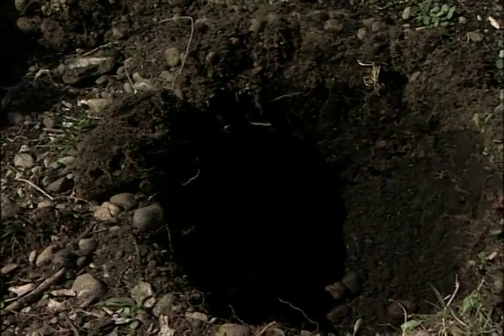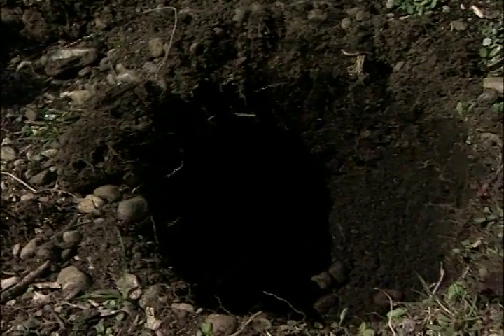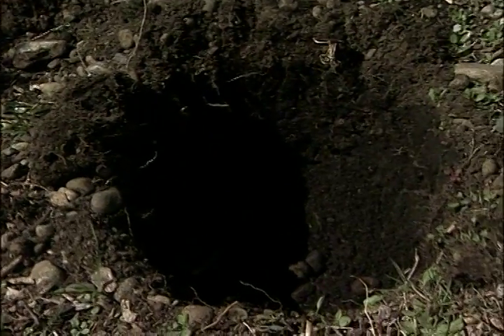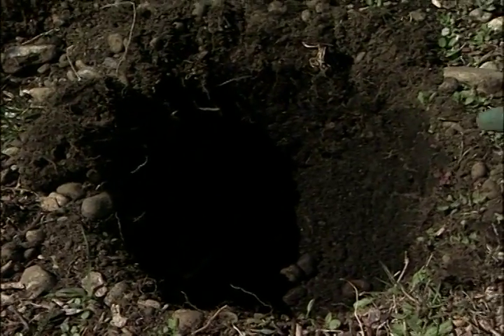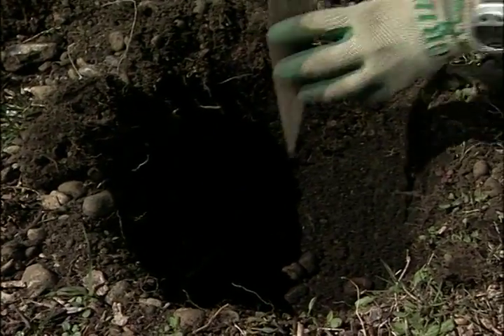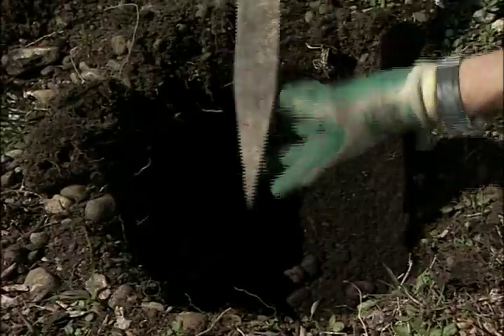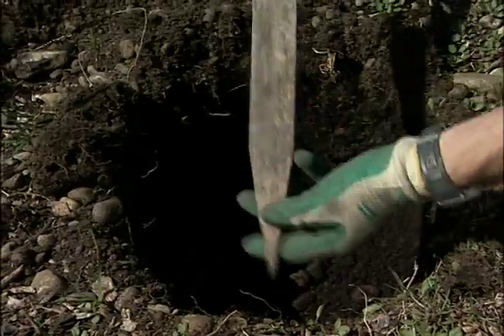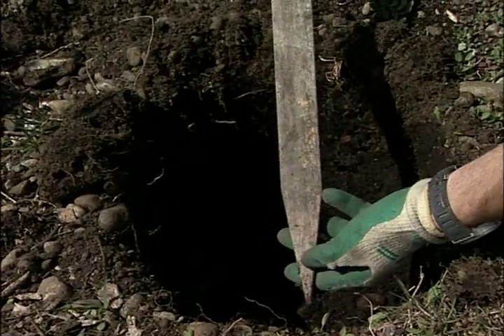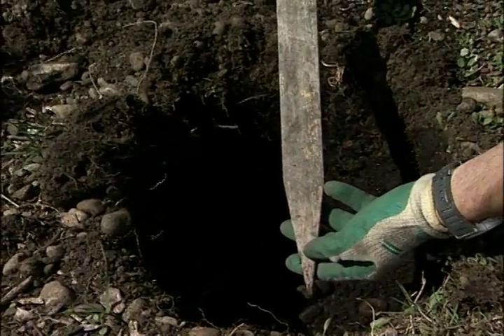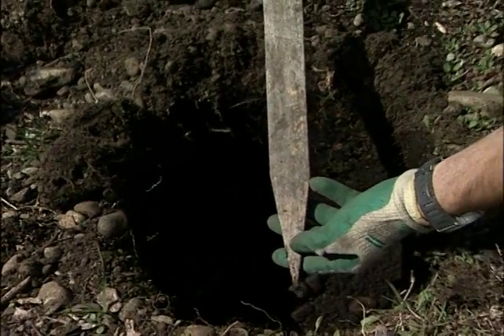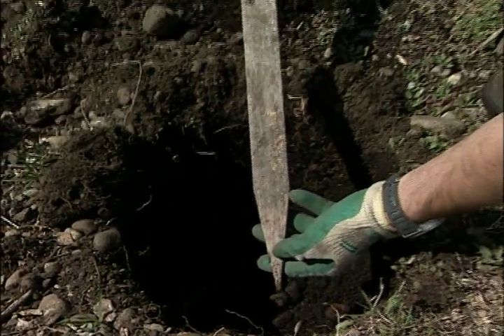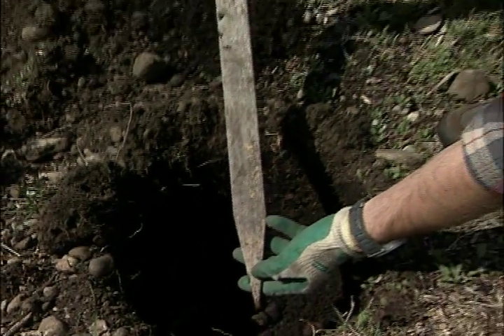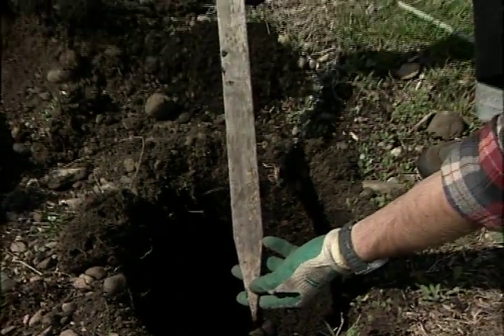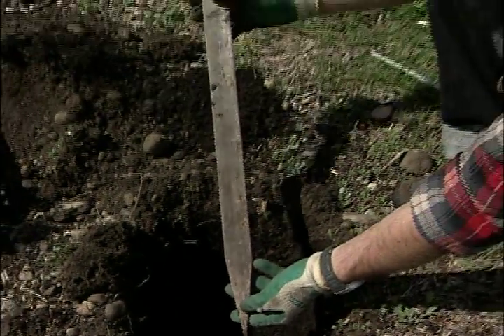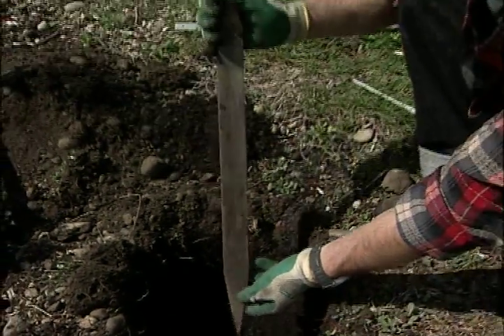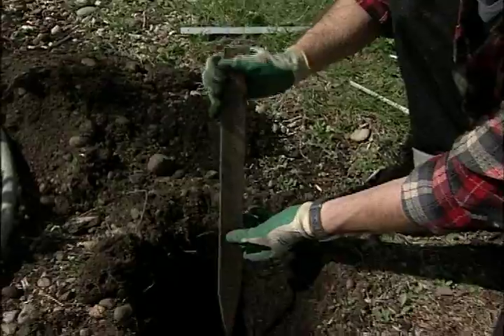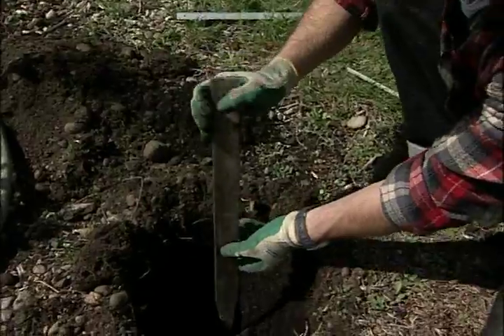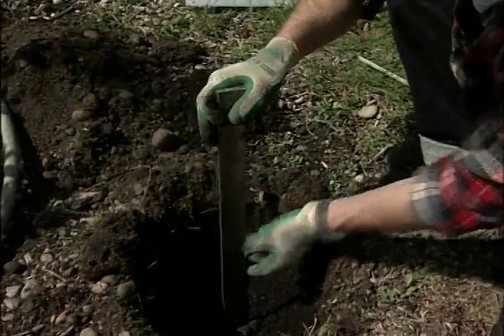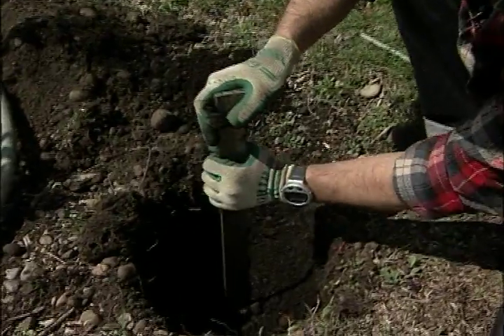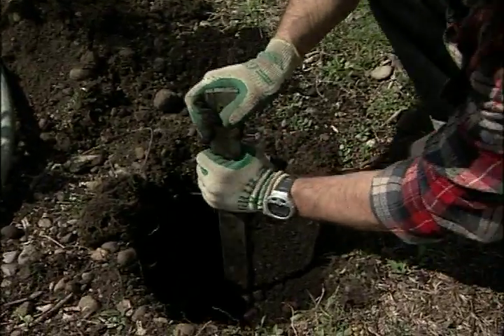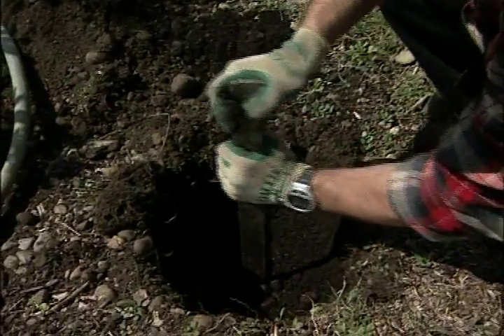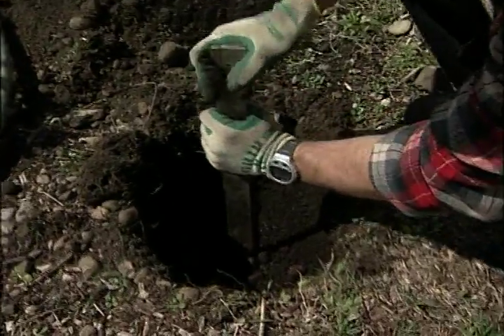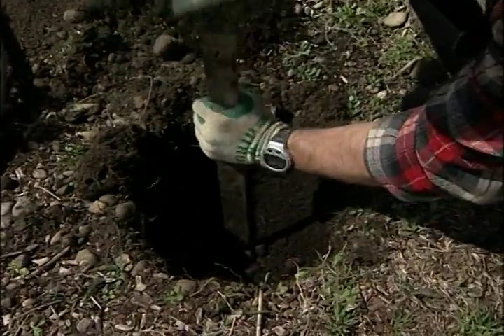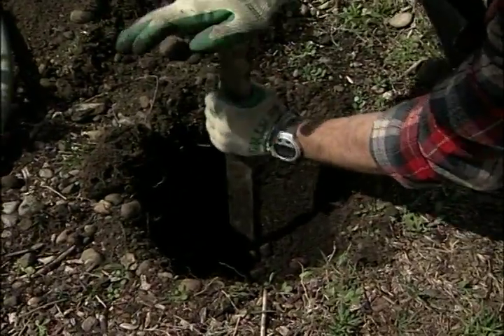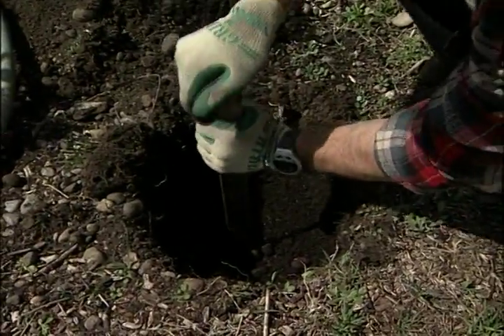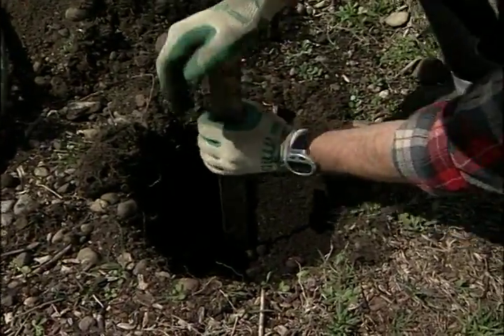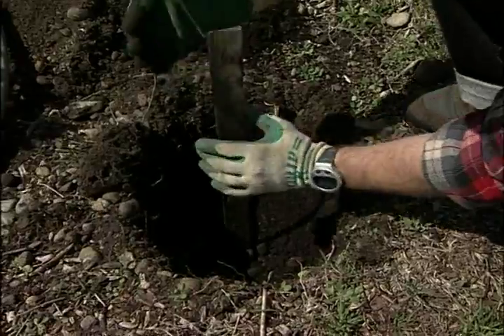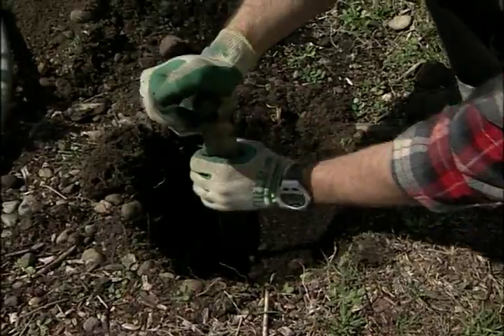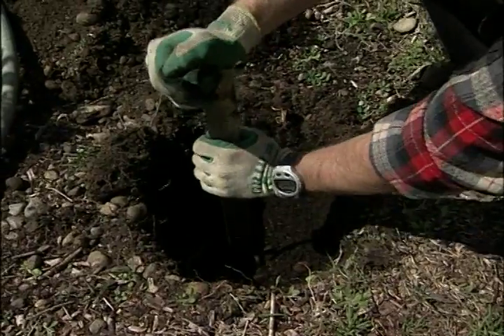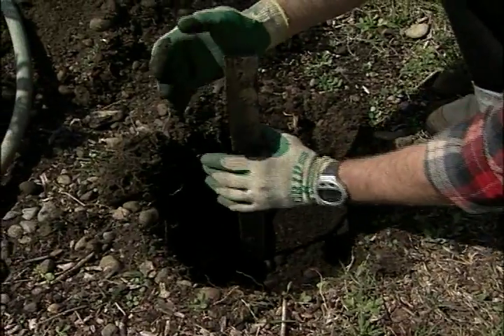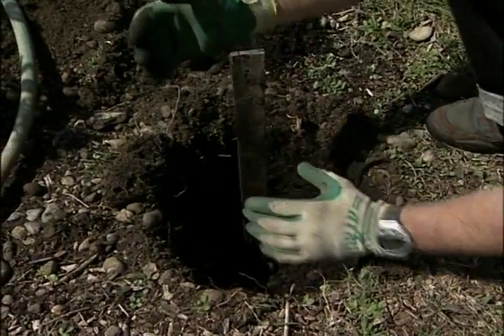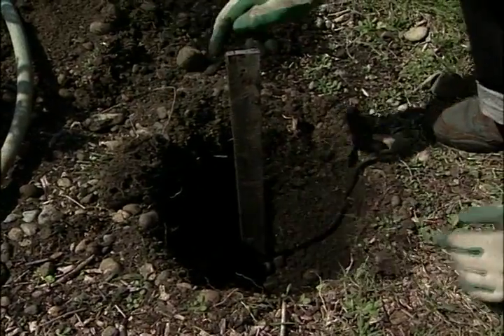Then we get a marking stake and we're going to put this in the hole. This is going to be how we measure the percolation of our water. So we get that in there, nice and straight.